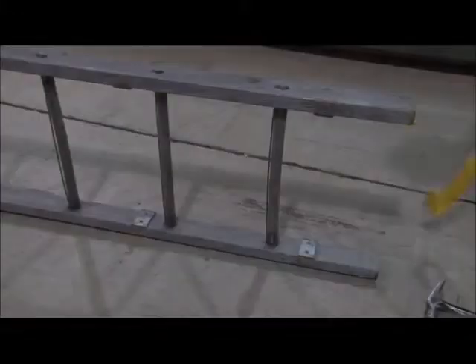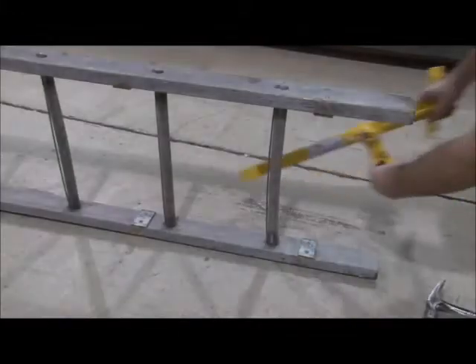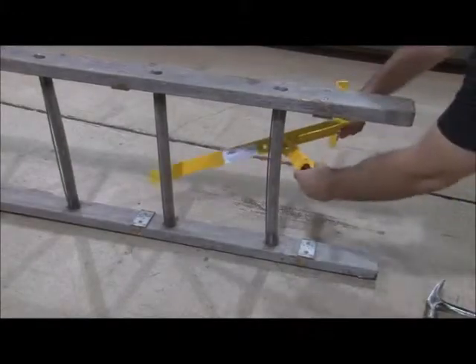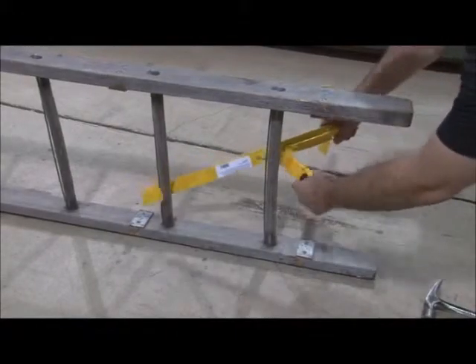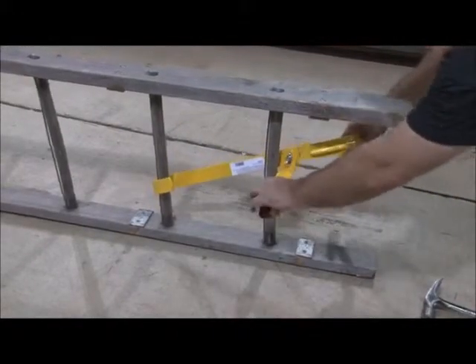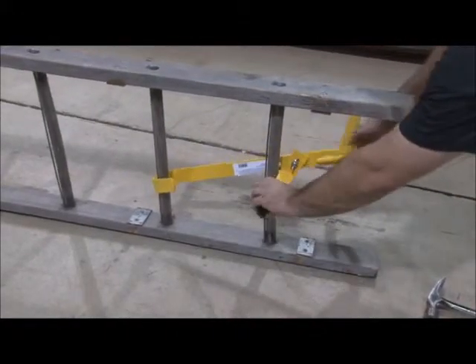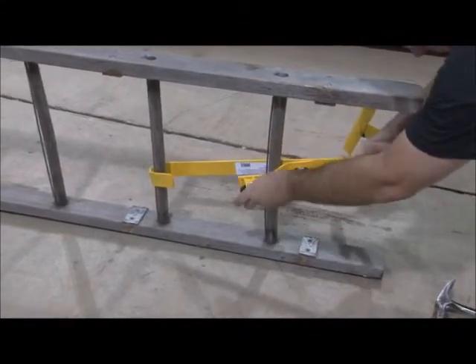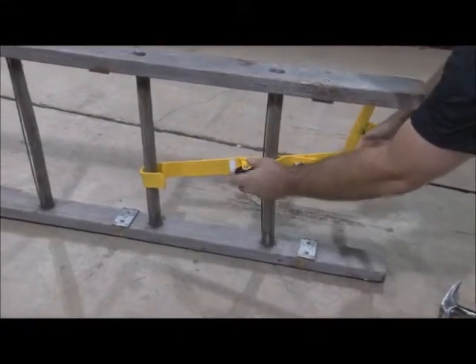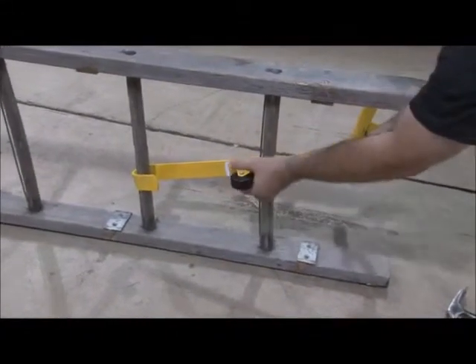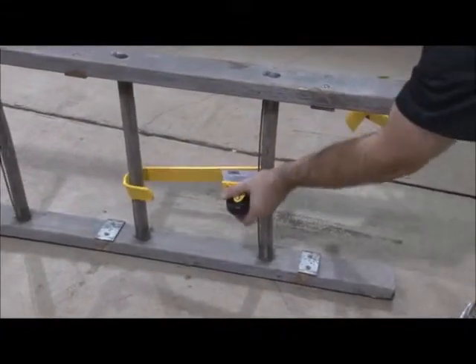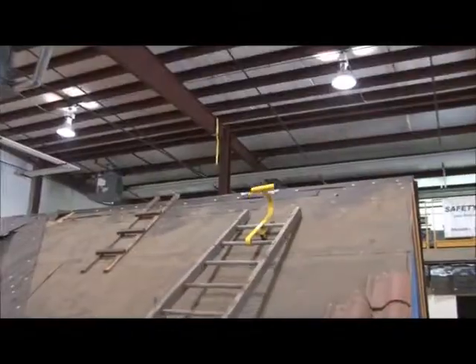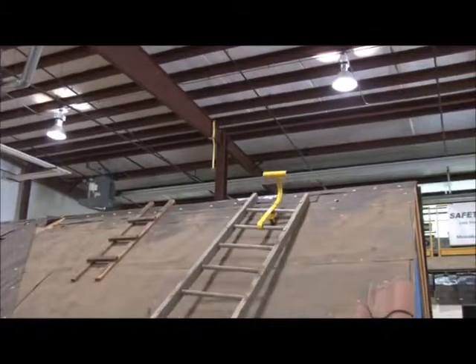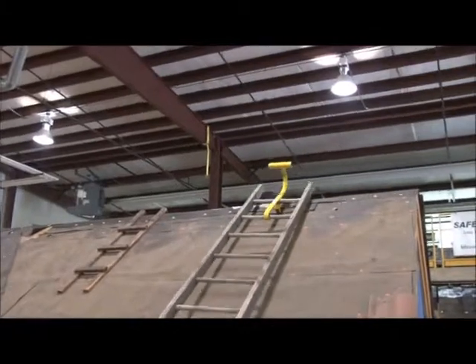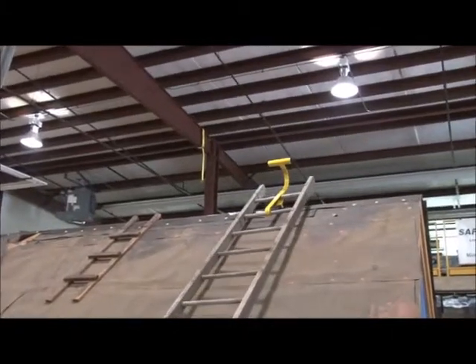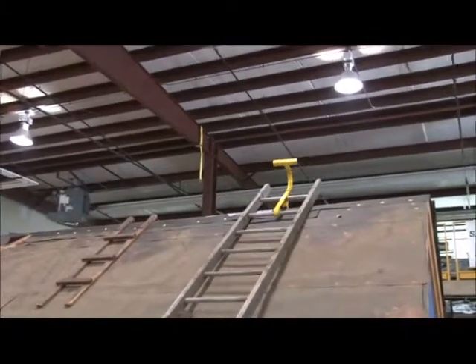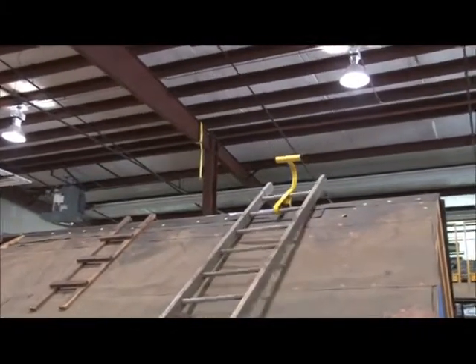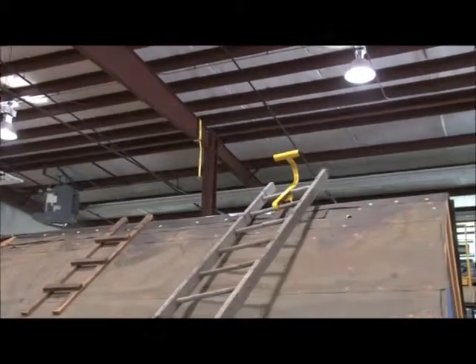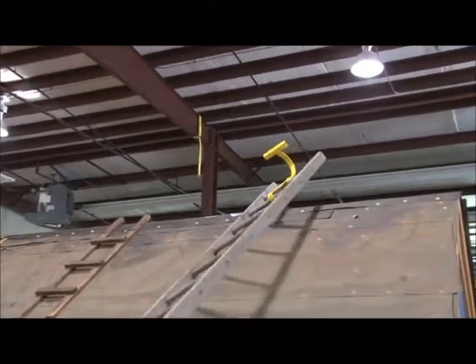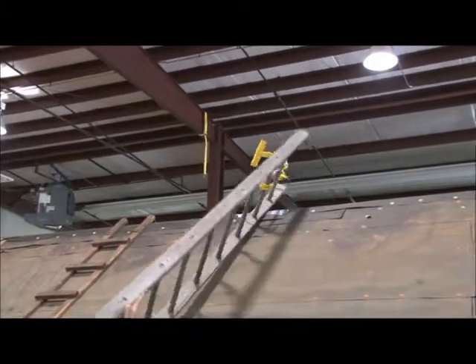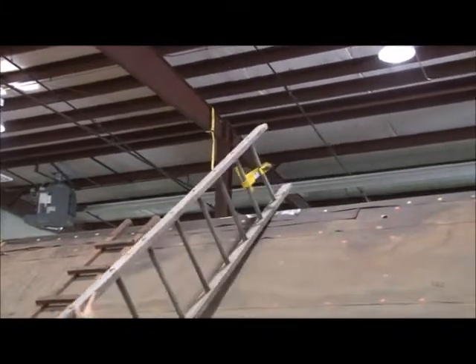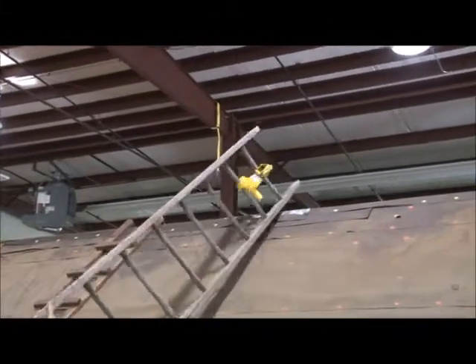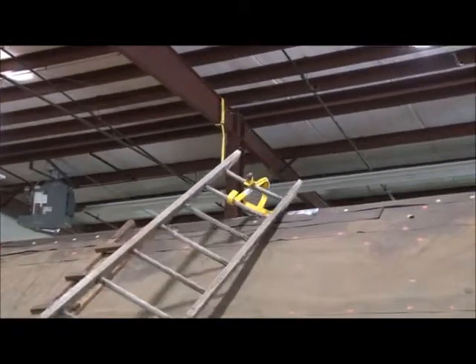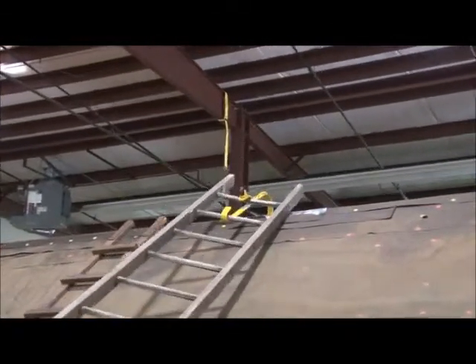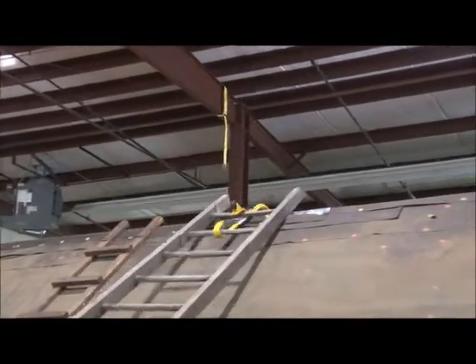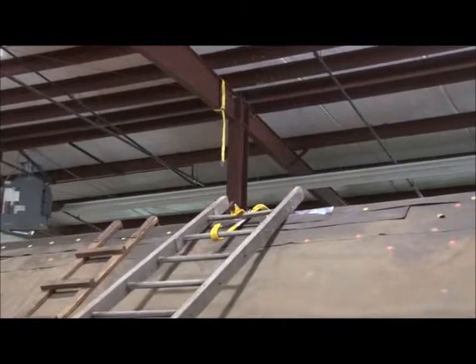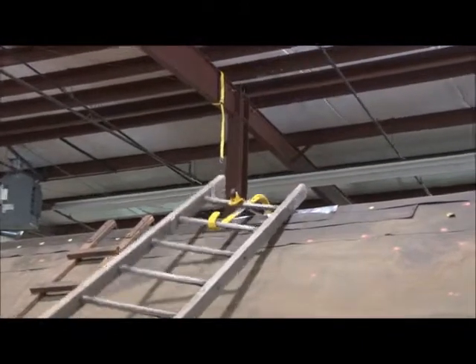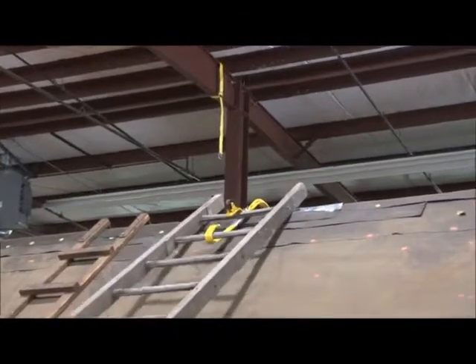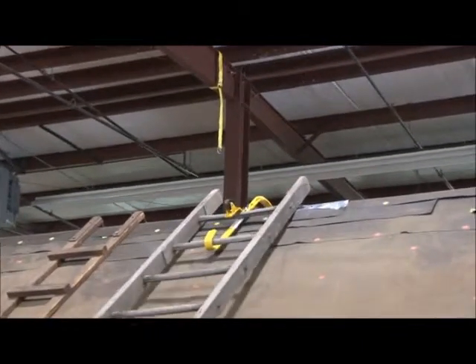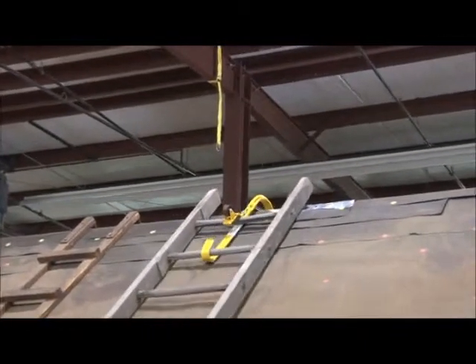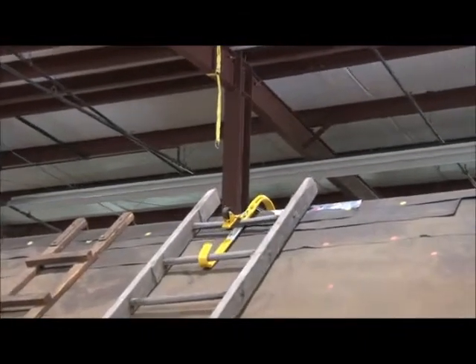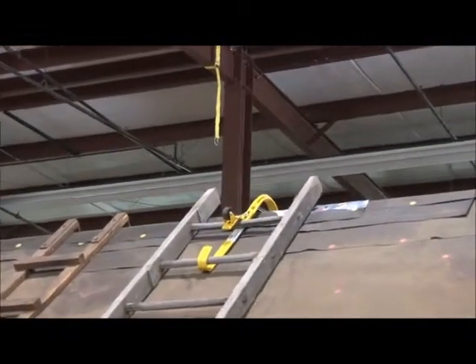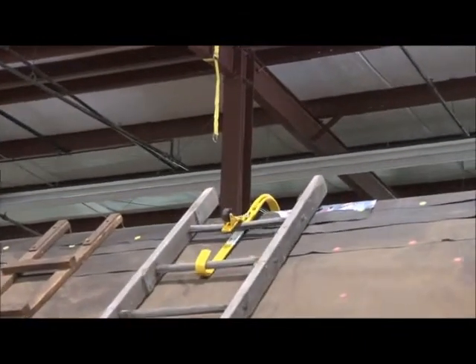With Acro's 11082 ladder hook, simply attach the hook to the top two rungs of a ladder section. Then just roll it up the roof and flip it over. The wheel allows it to be positioned easily and prevents damaging shingles or getting caught.